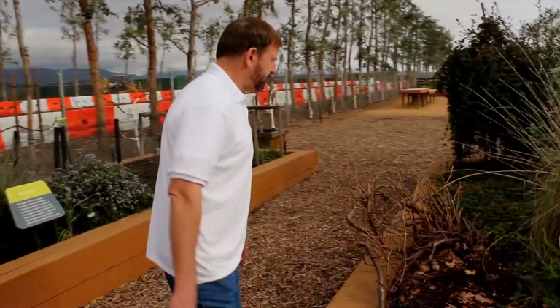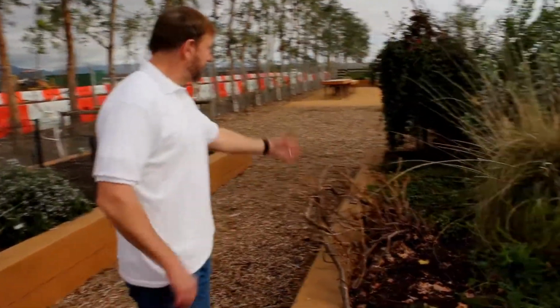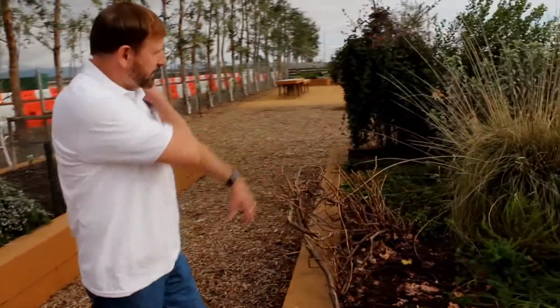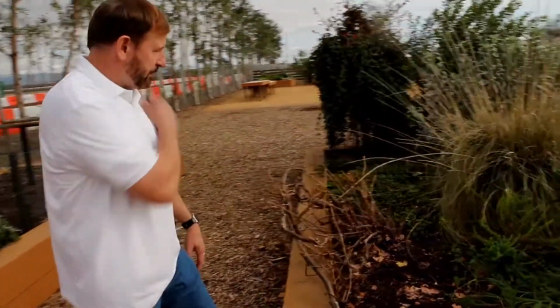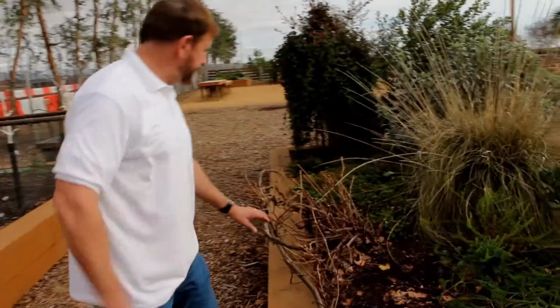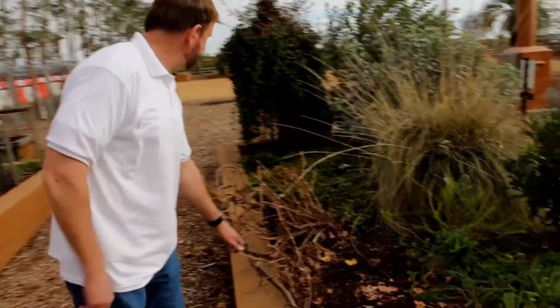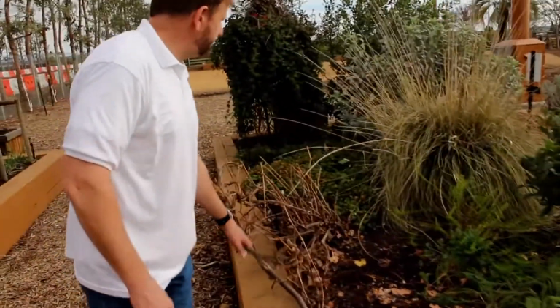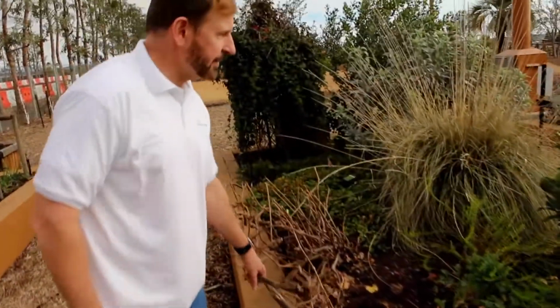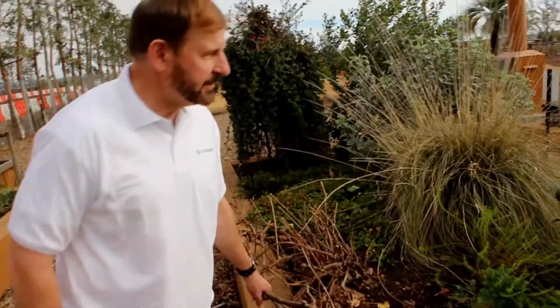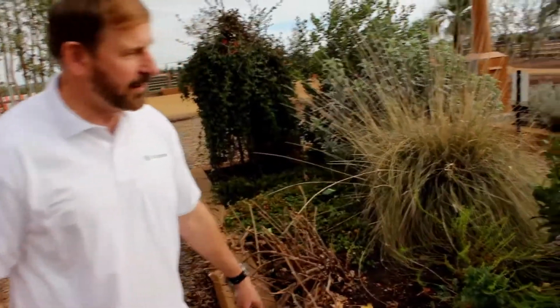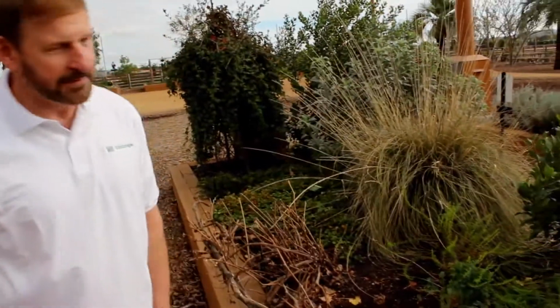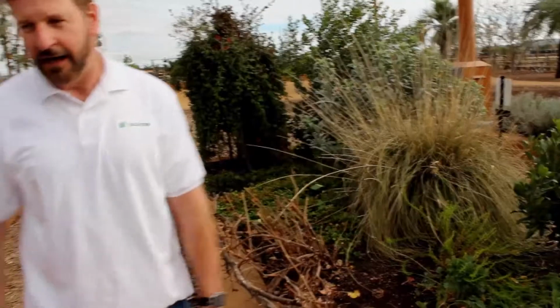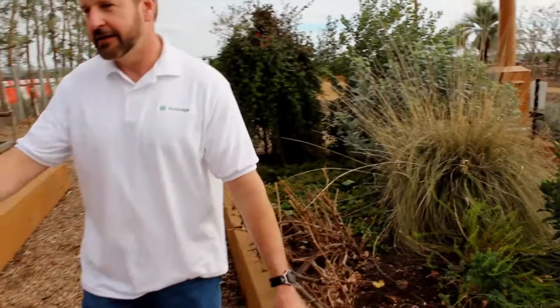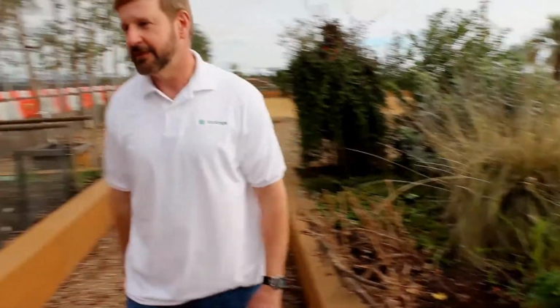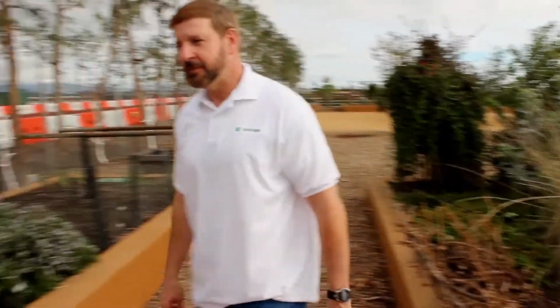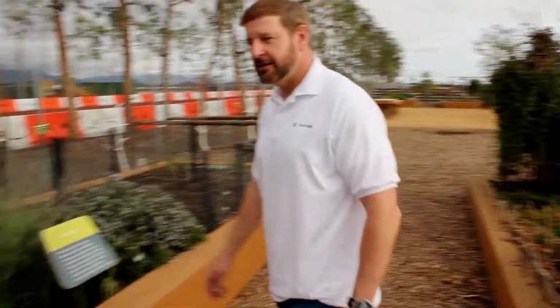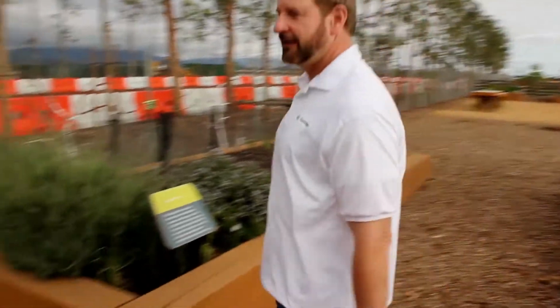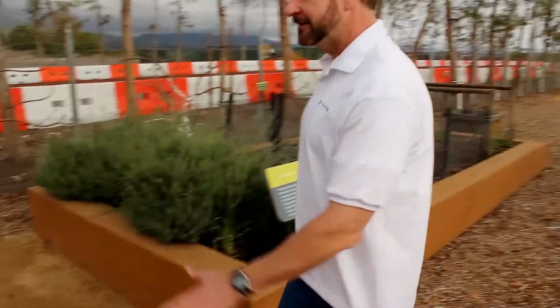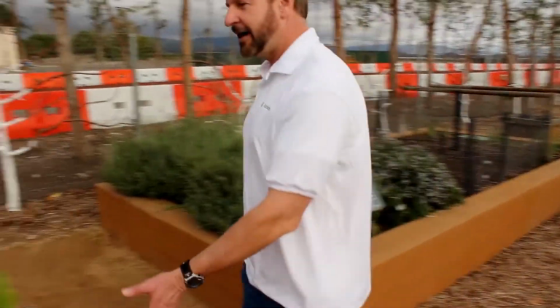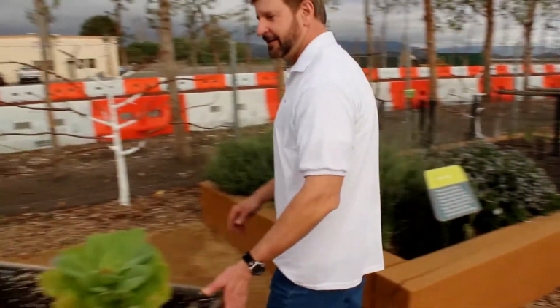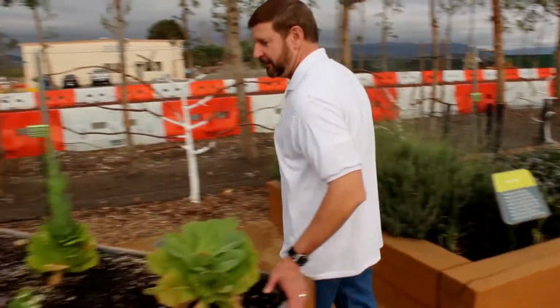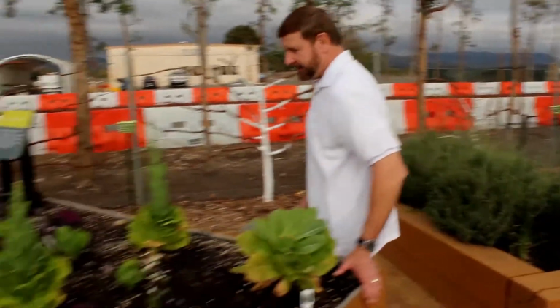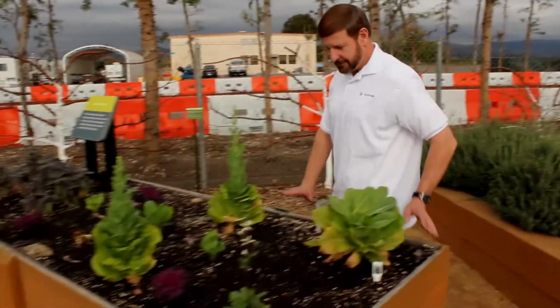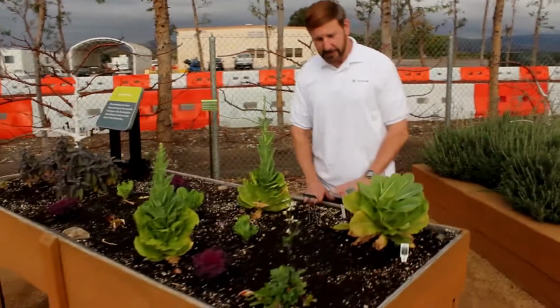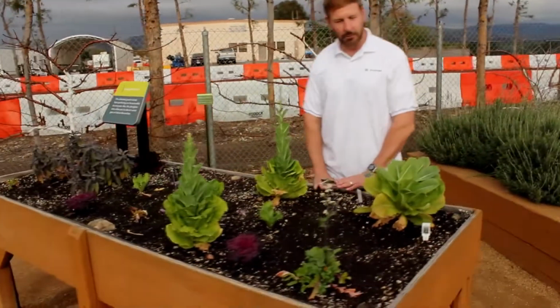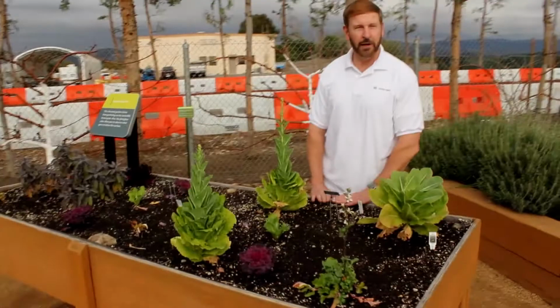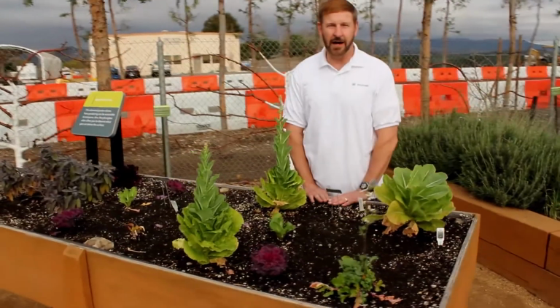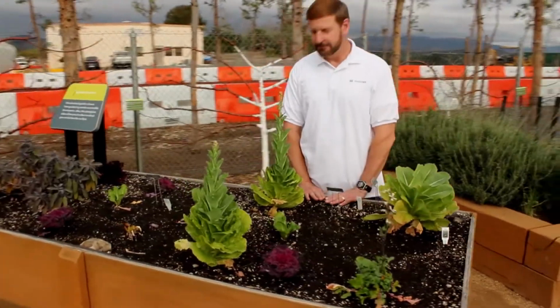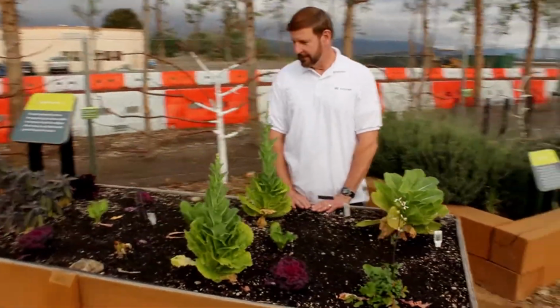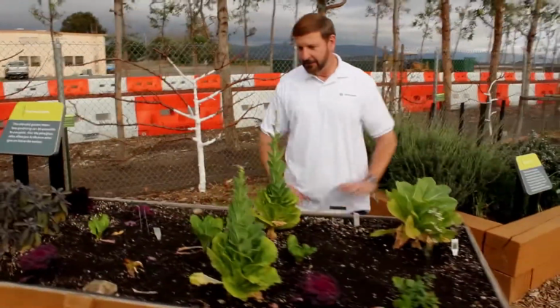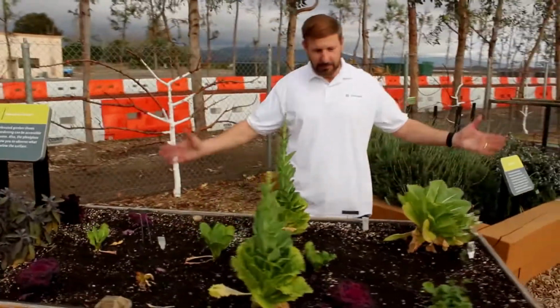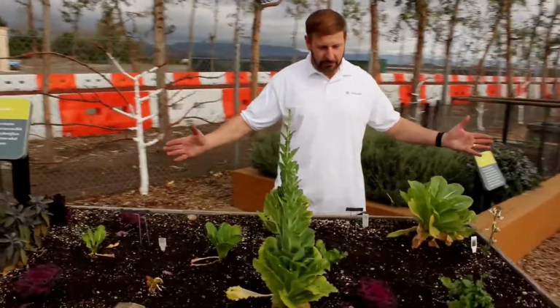We could grow a number of different plants in this particular raised bed garden. I like a raised bed garden of about this height because this is about almost waist high. I don't have to bend over.